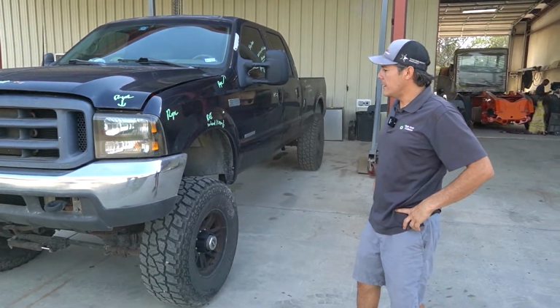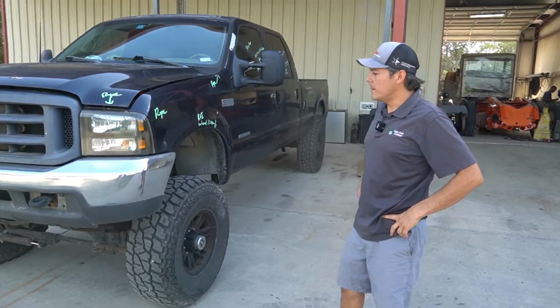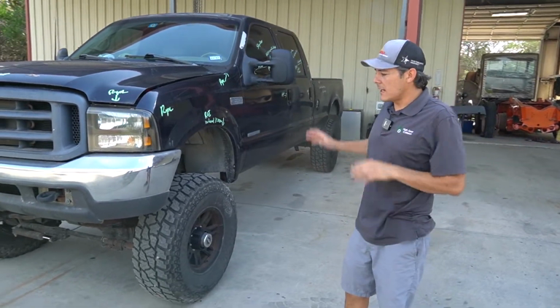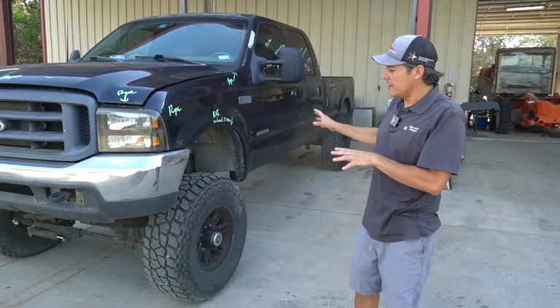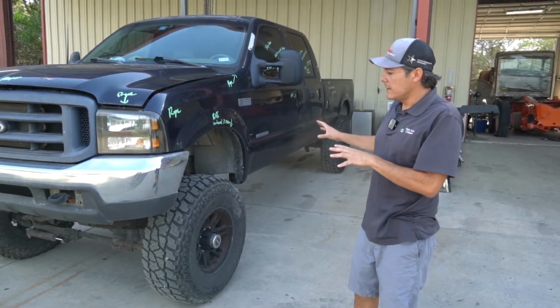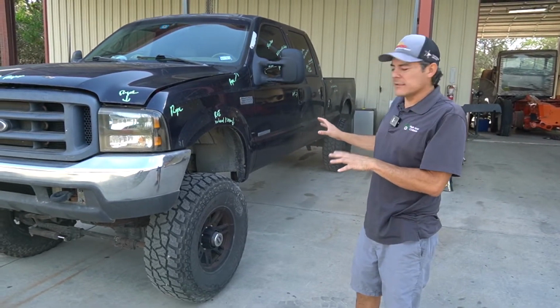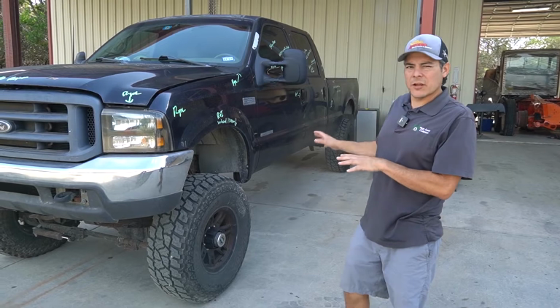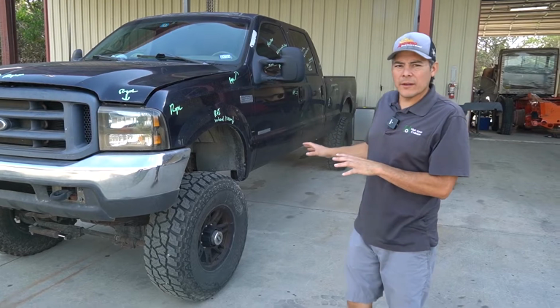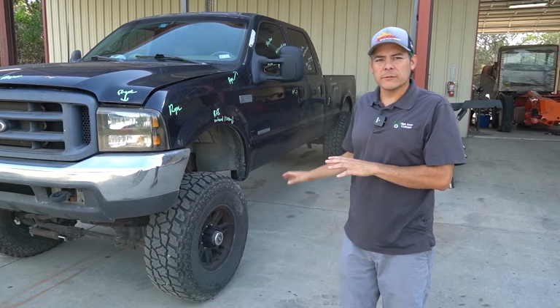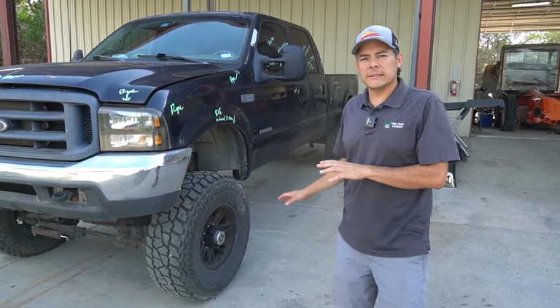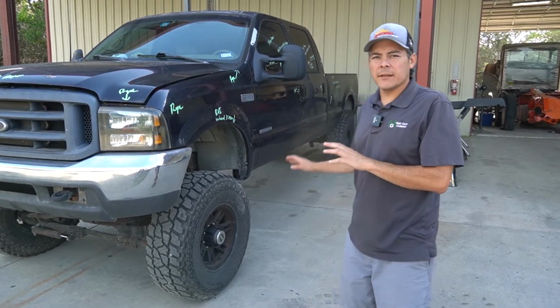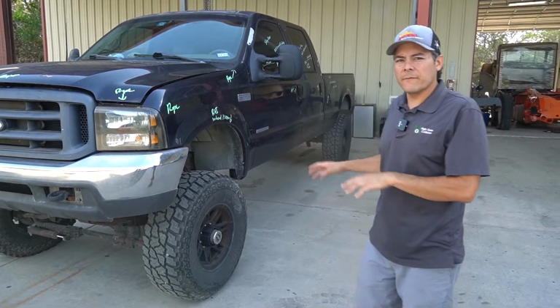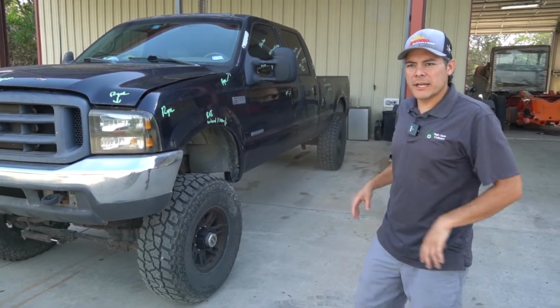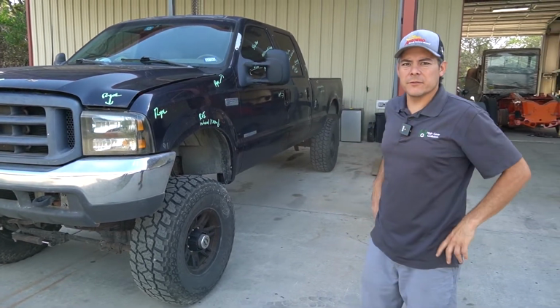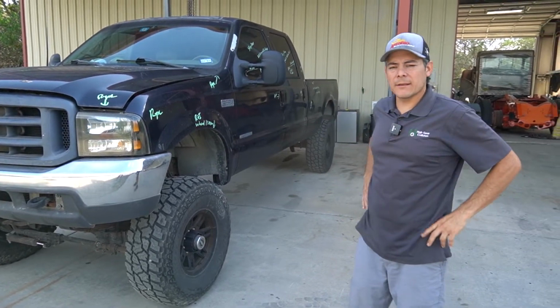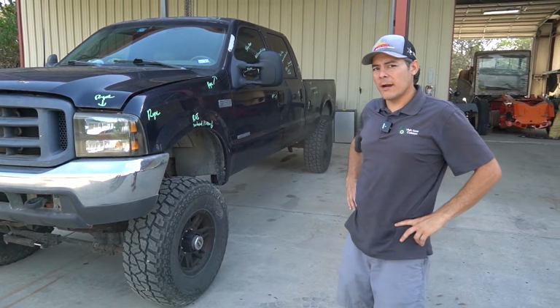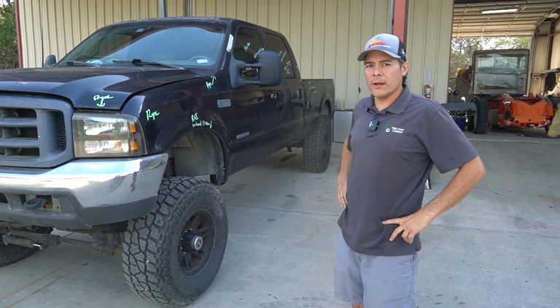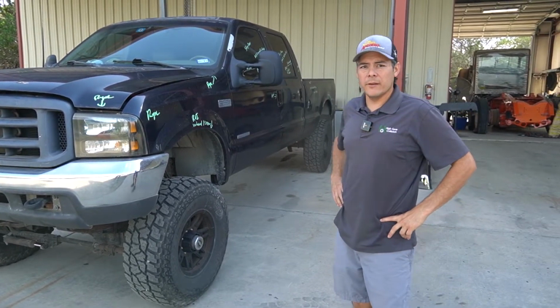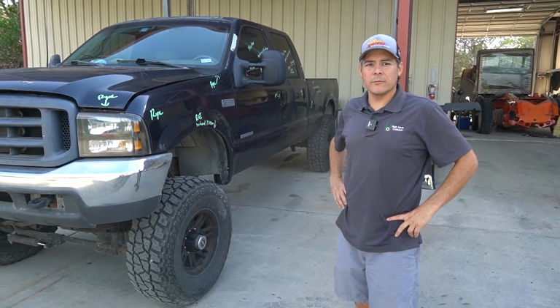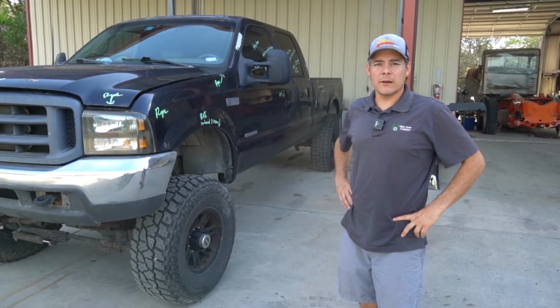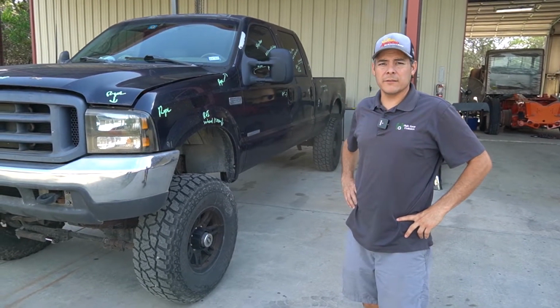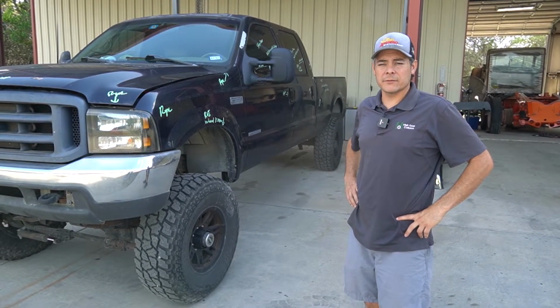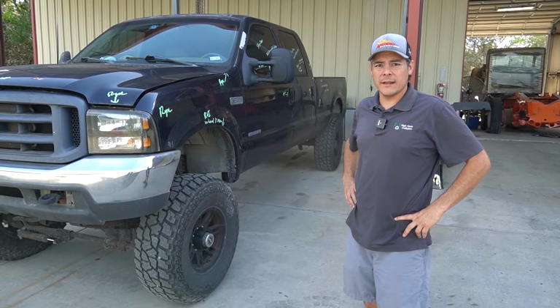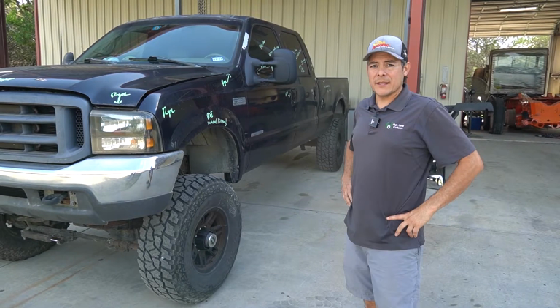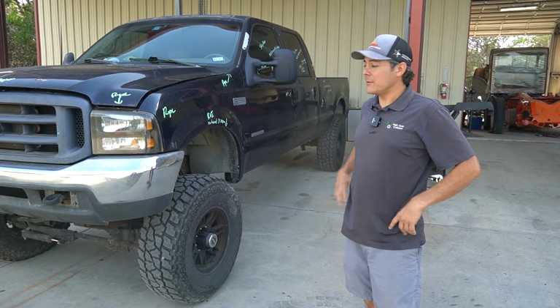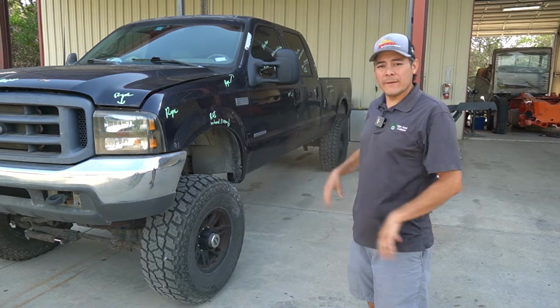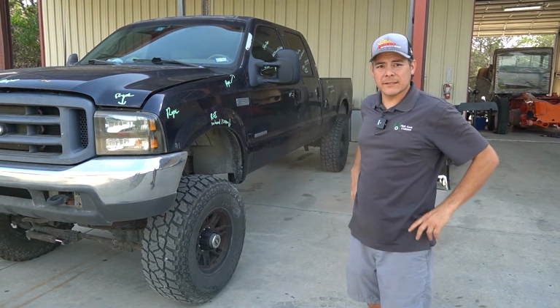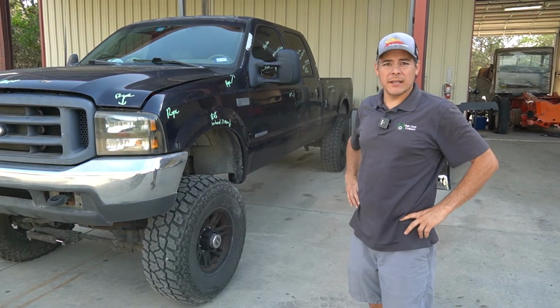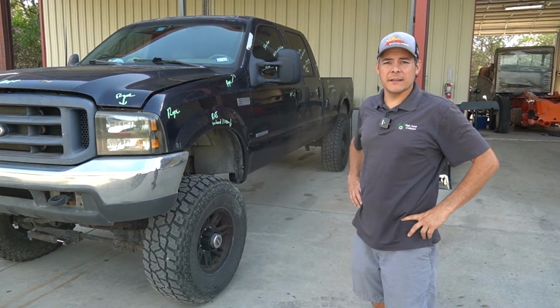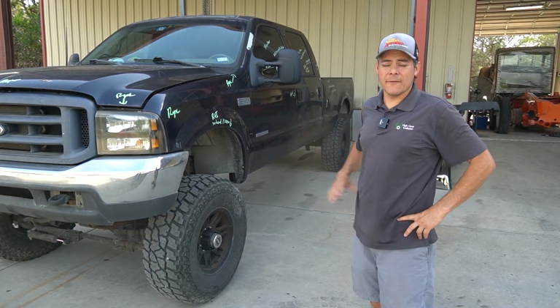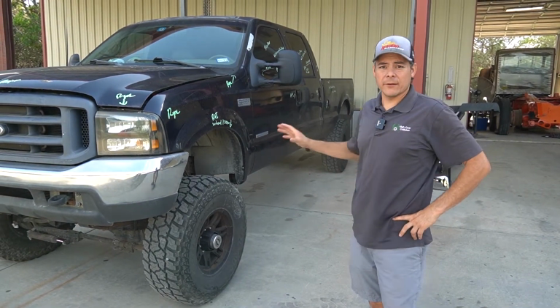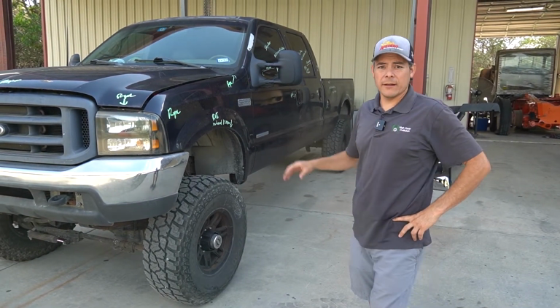This is his tow vehicle, and he's decided to make a few changes to it rather than buy a brand new vehicle with the cost of vehicles right now. He's going to reinvest his money into this 7.3 right here.